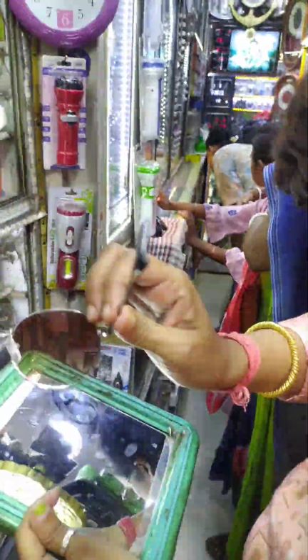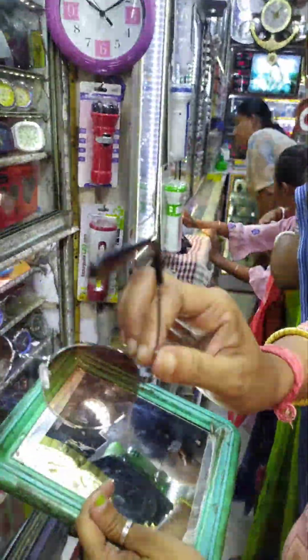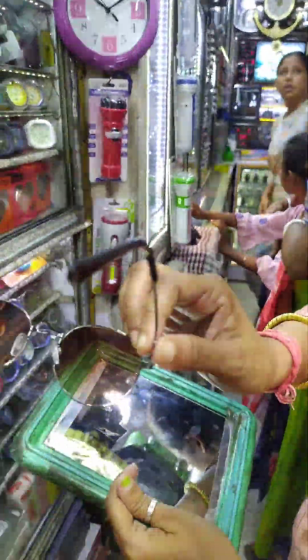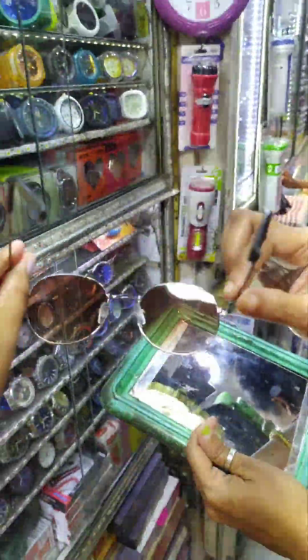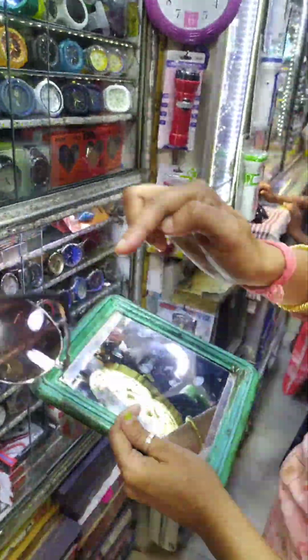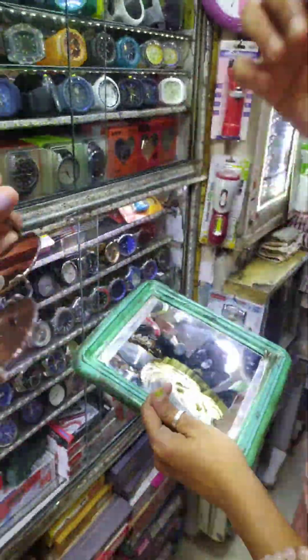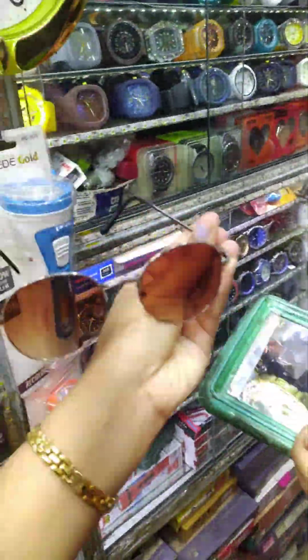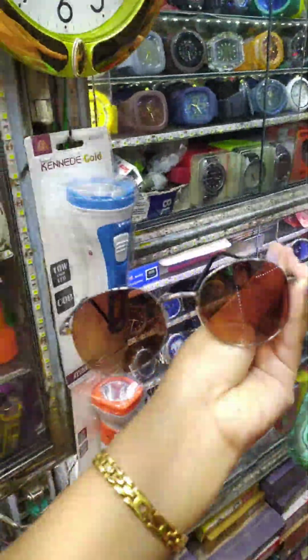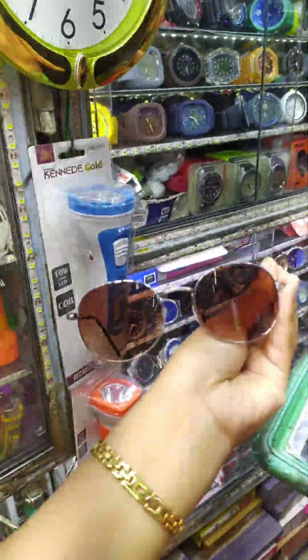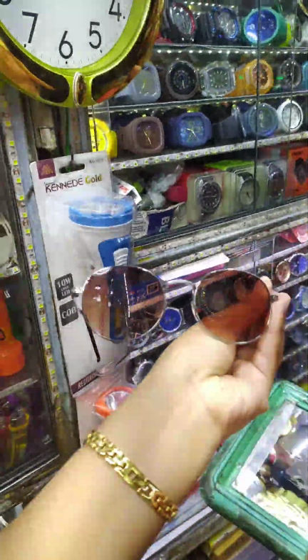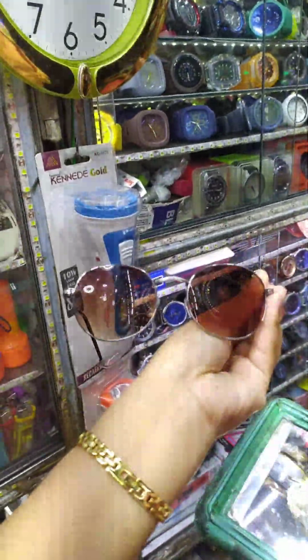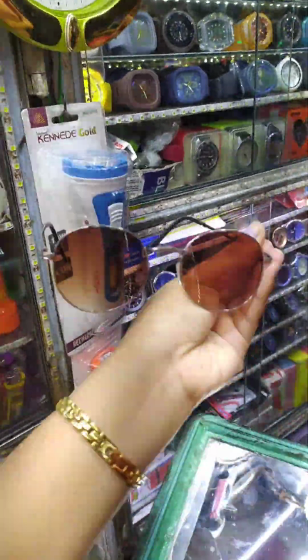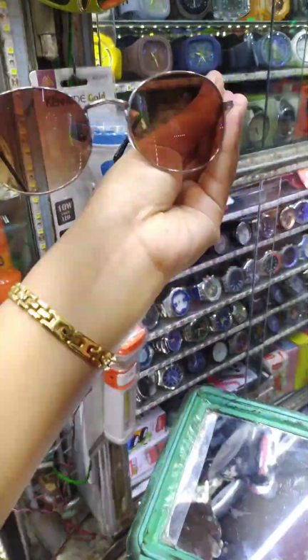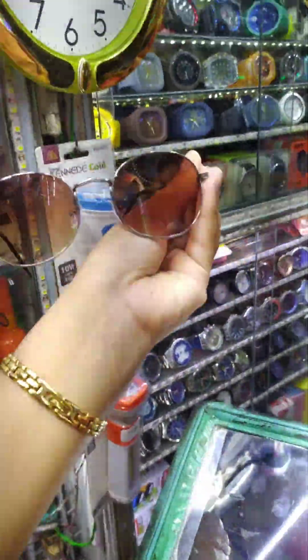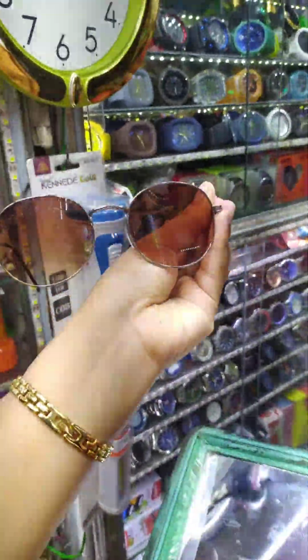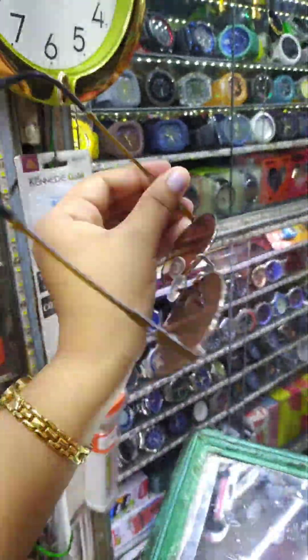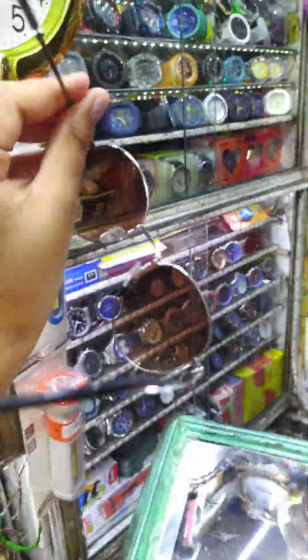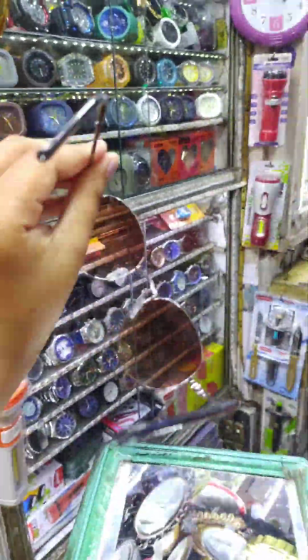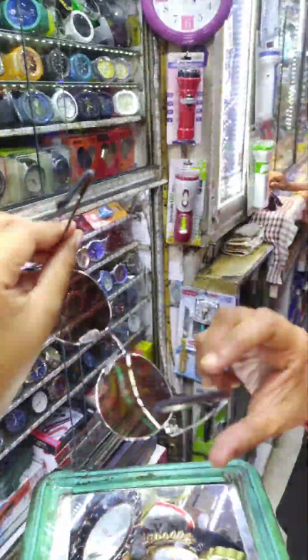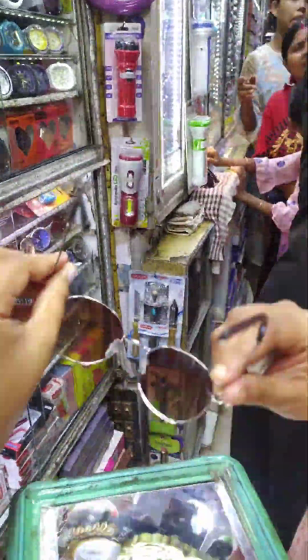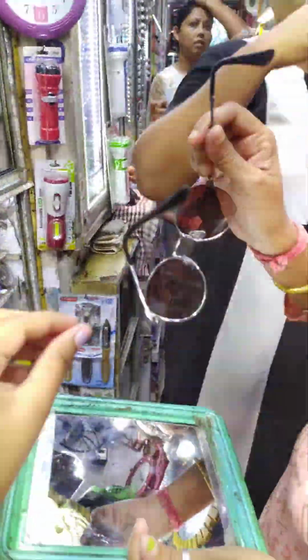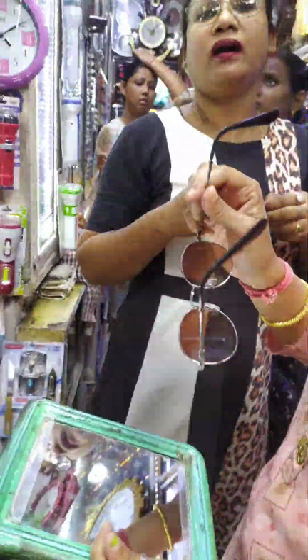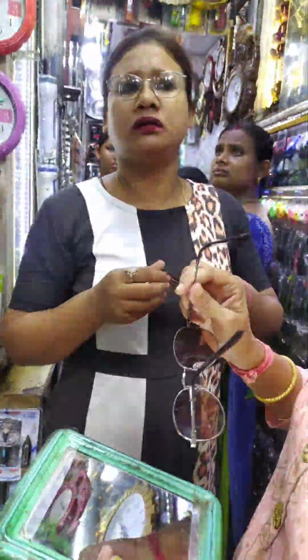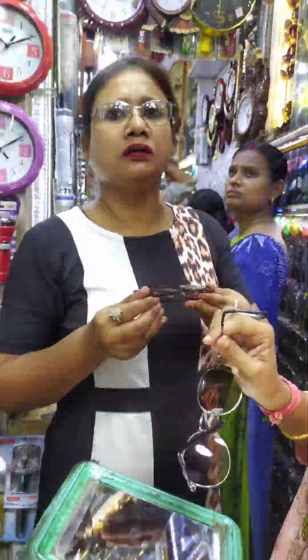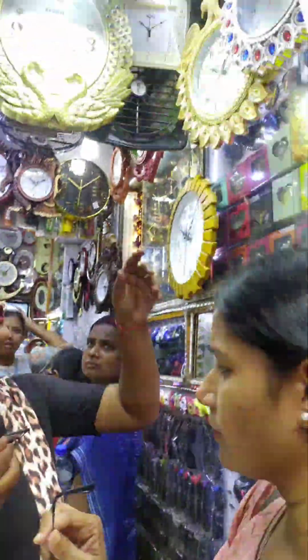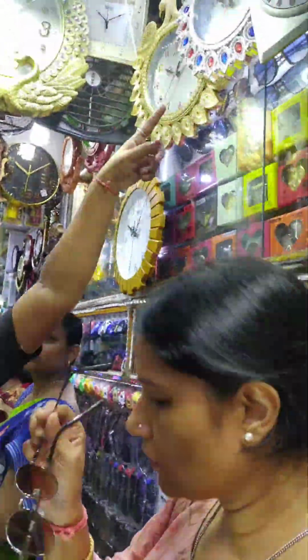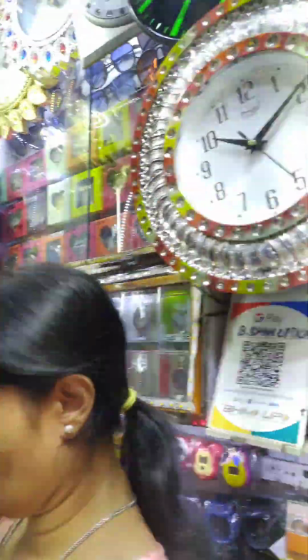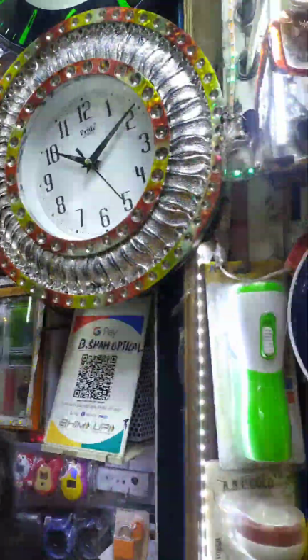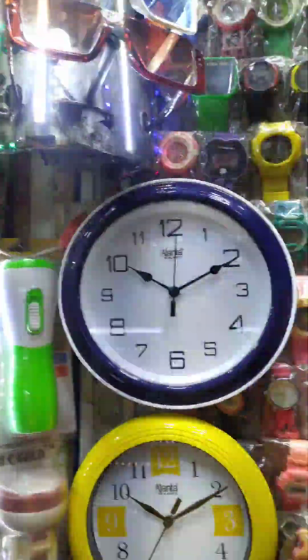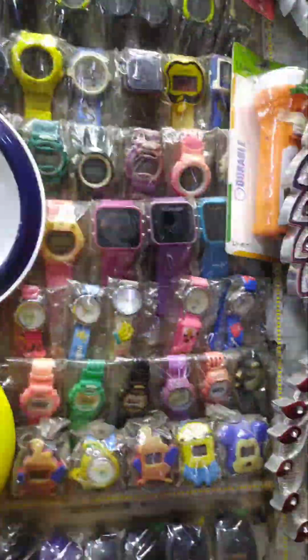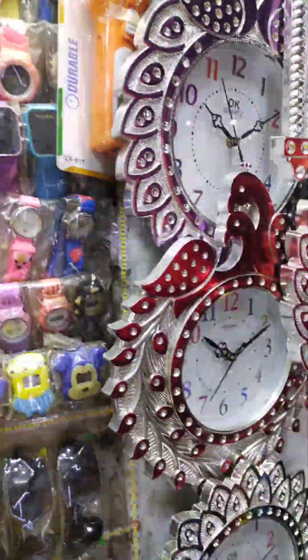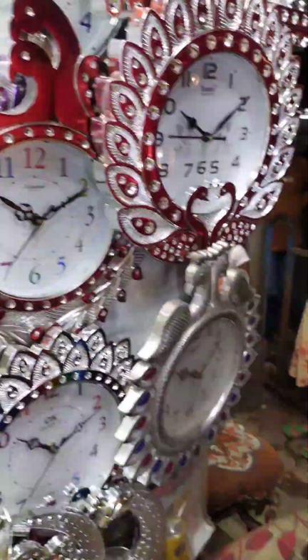We have a brown color of this shade. It looks nice but it has a round shape — a proper round shape. It is like glass, but it is not like glass.